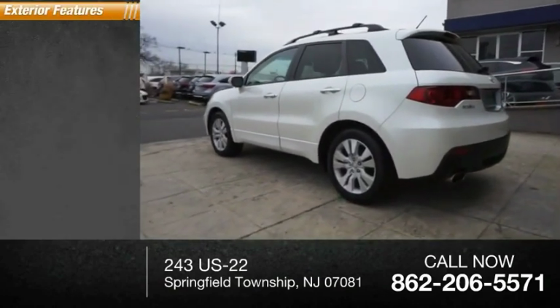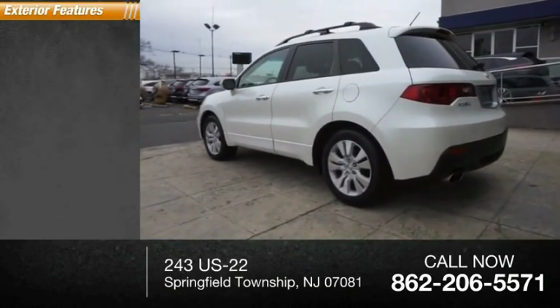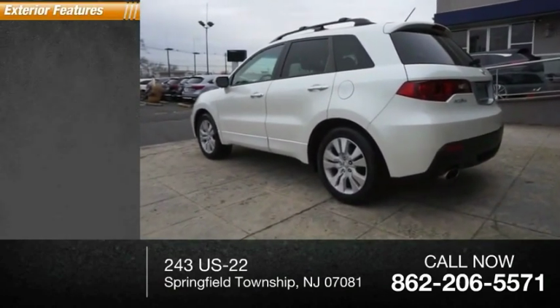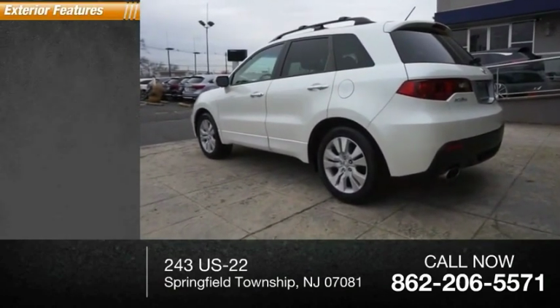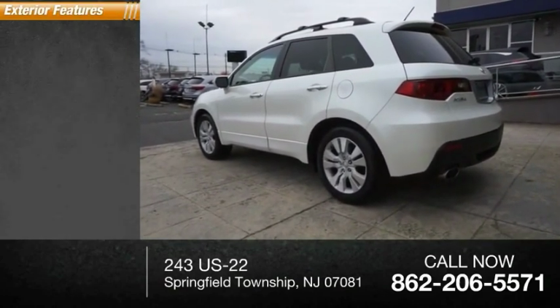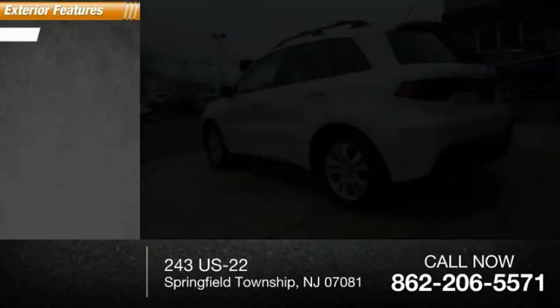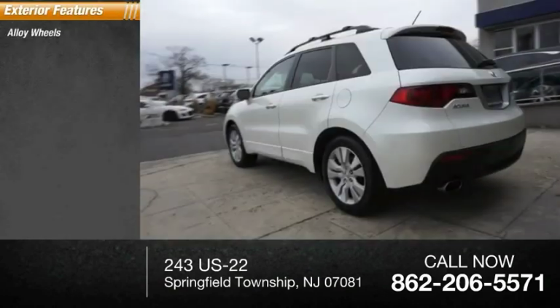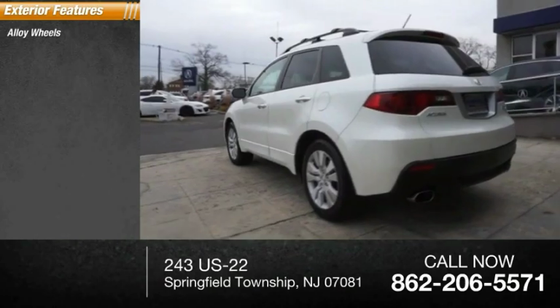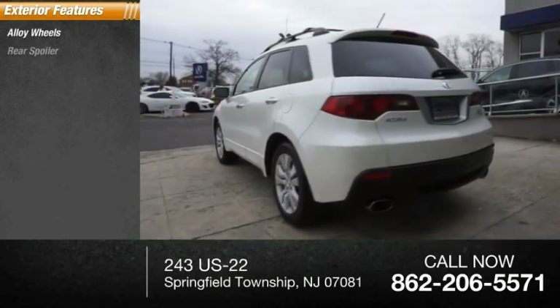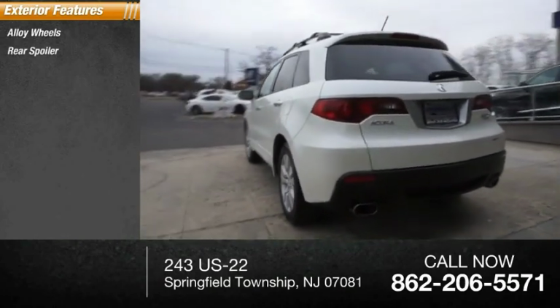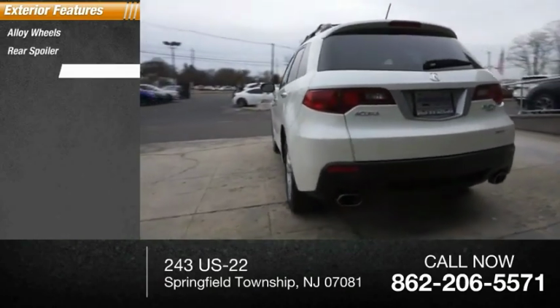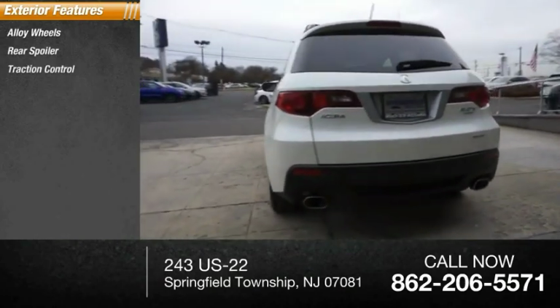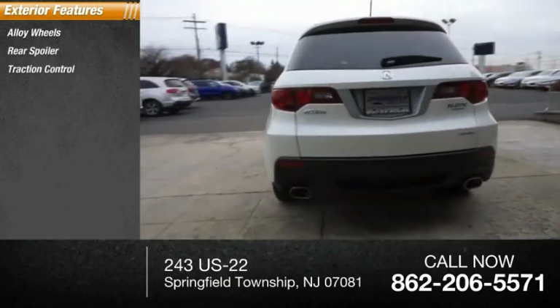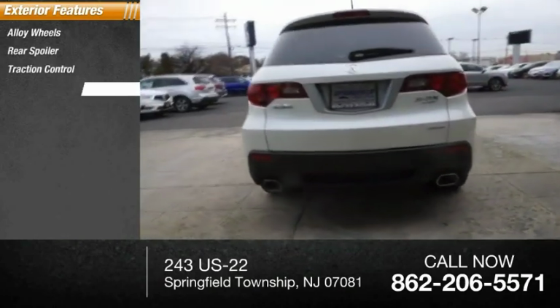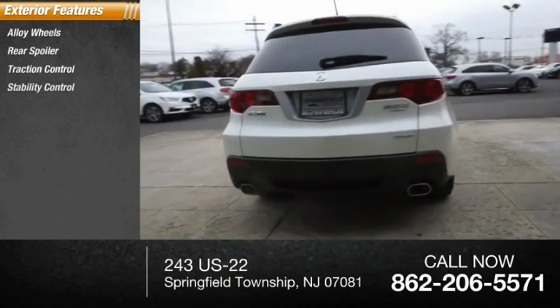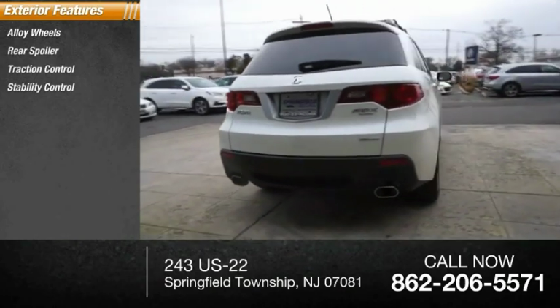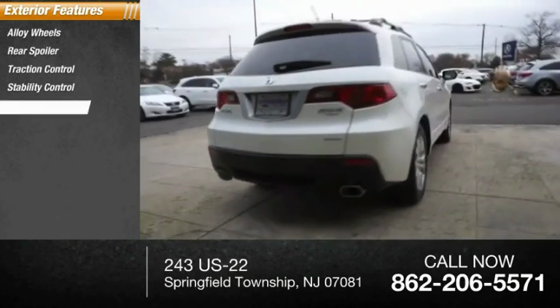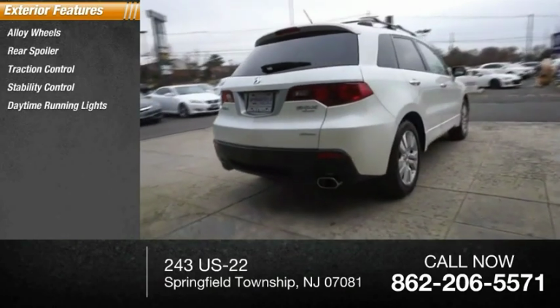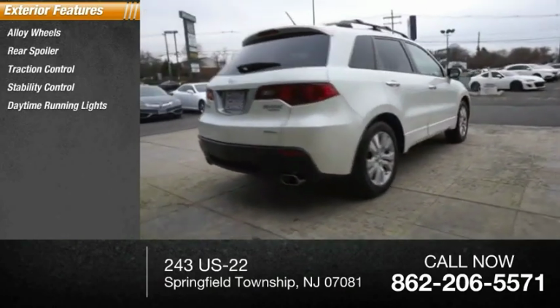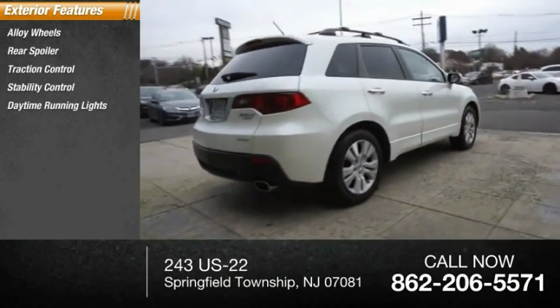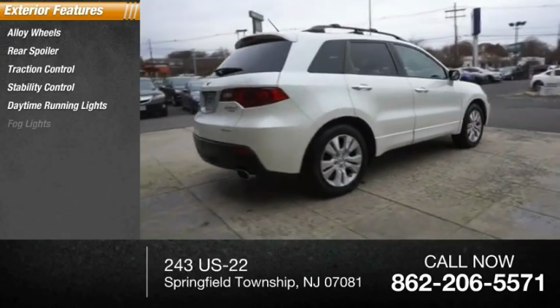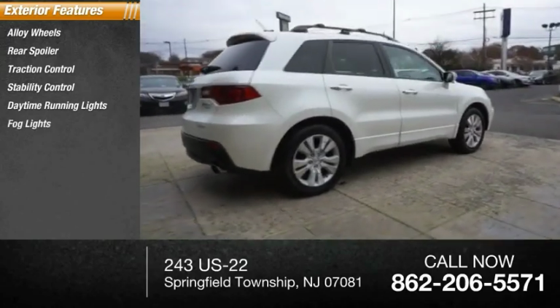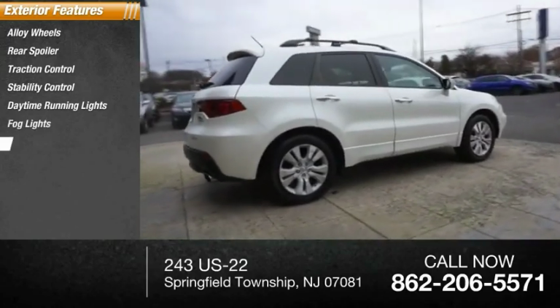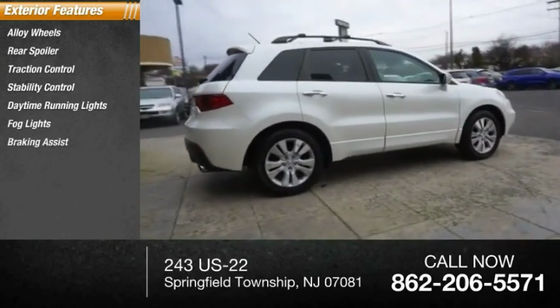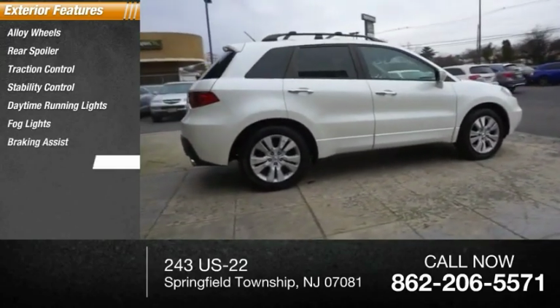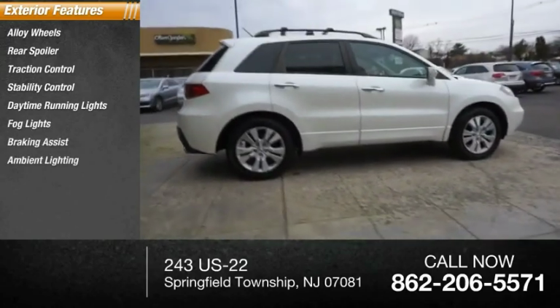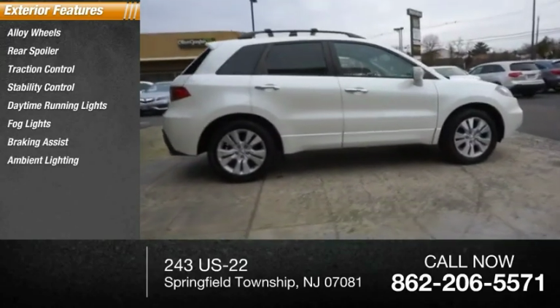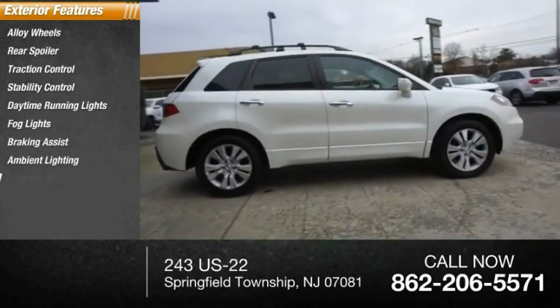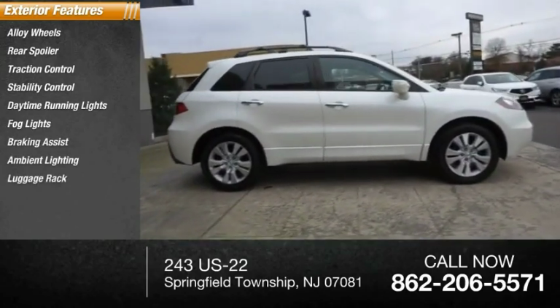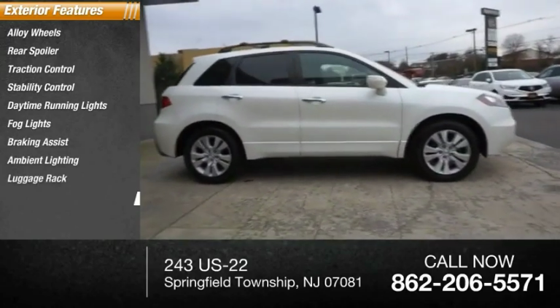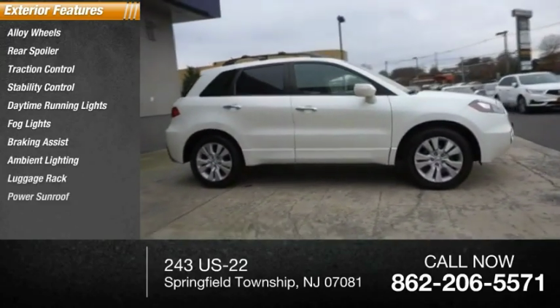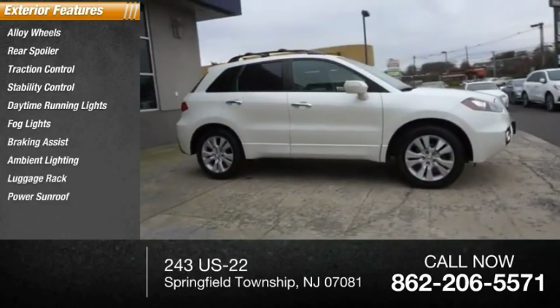Here are some of this vehicle's great options: alloy wheels, rear spoiler, traction control, stability control, daytime running lights, fog lights, braking assist, ambient lighting, luggage rack, and power sunroof.